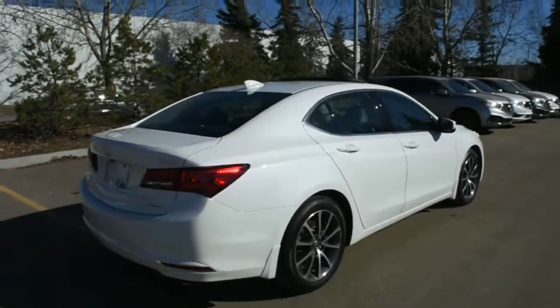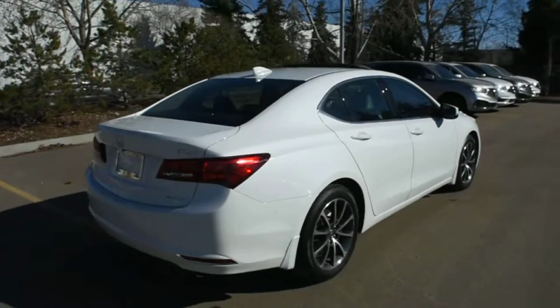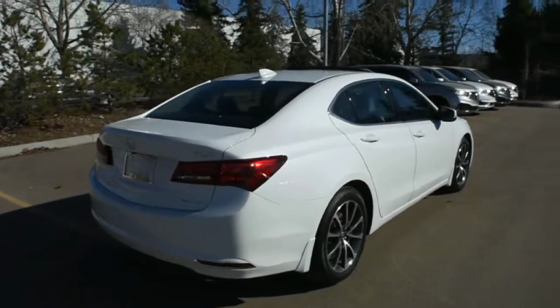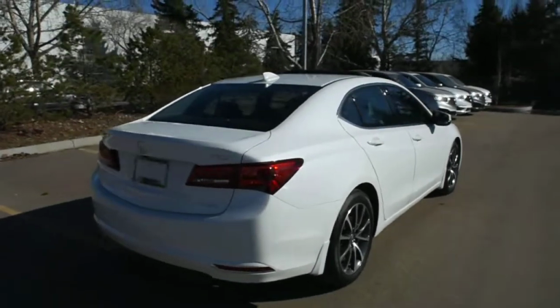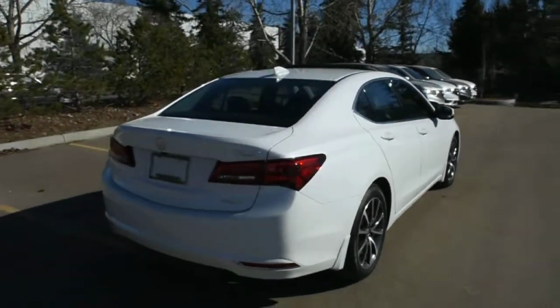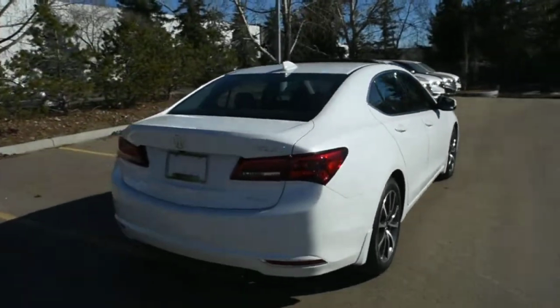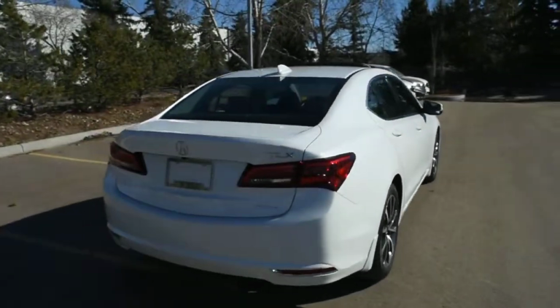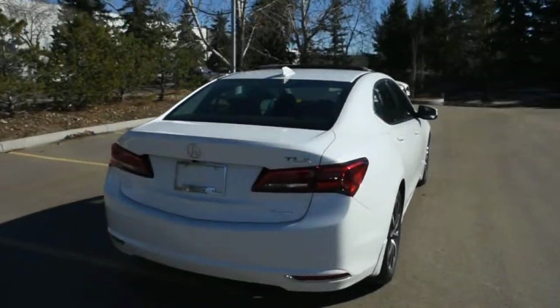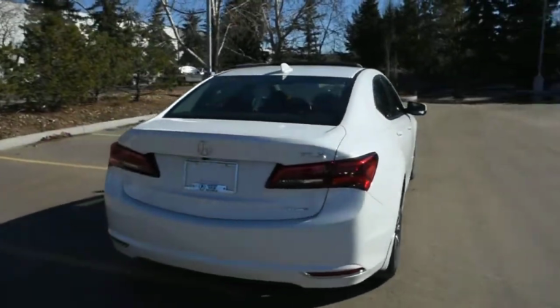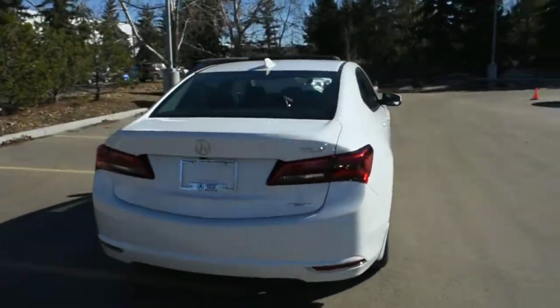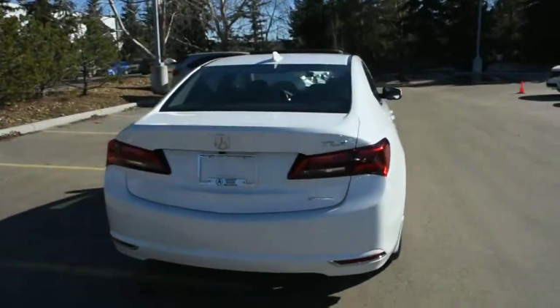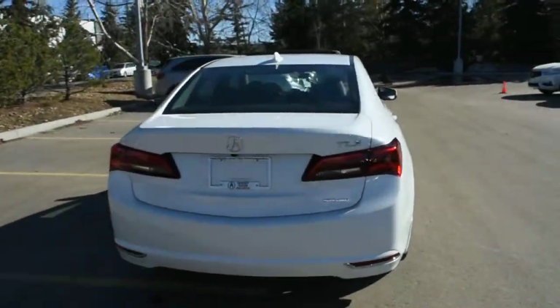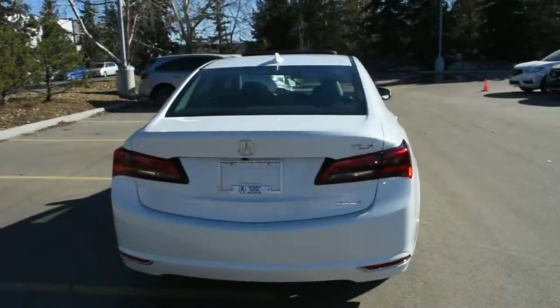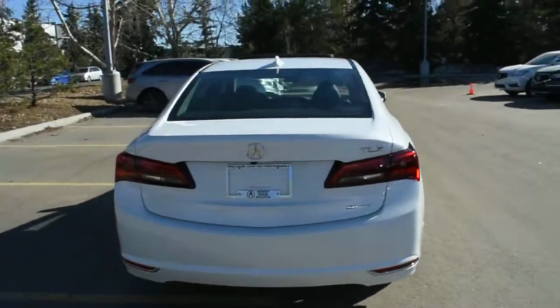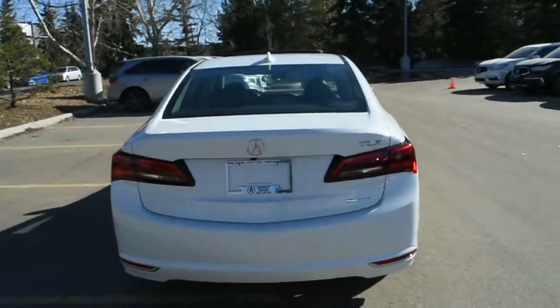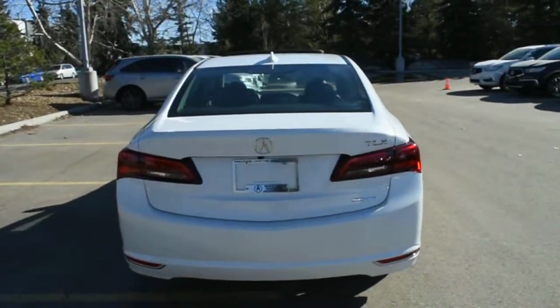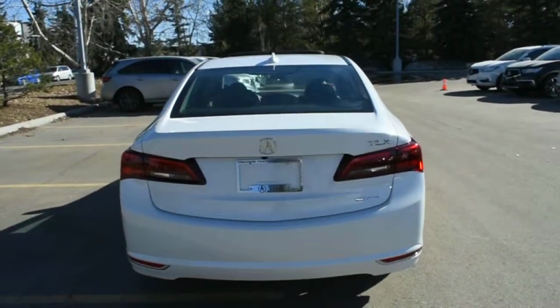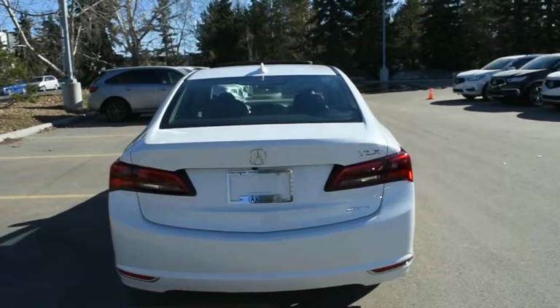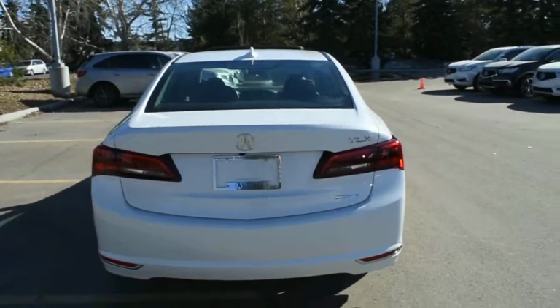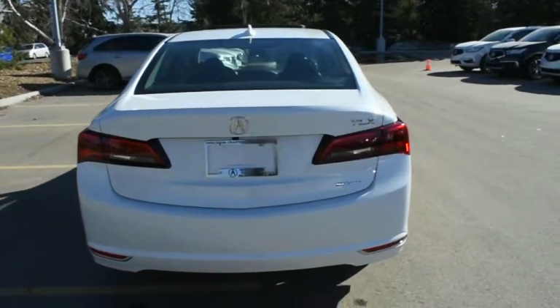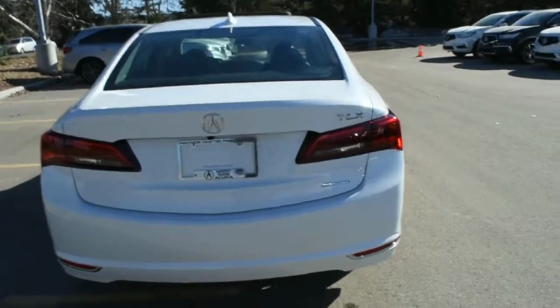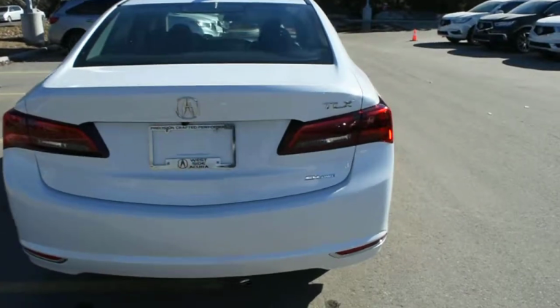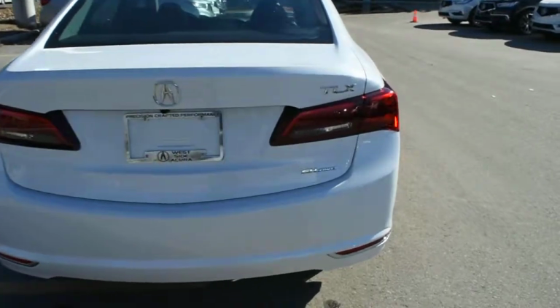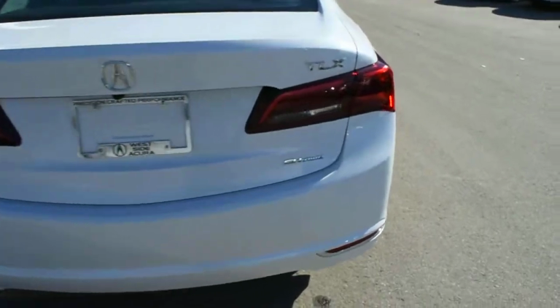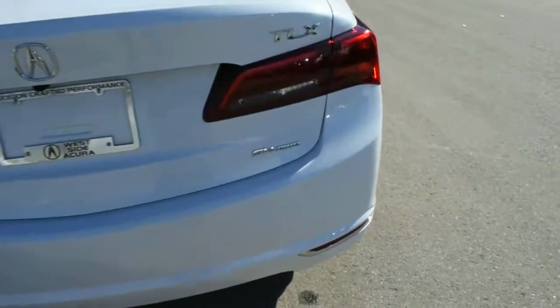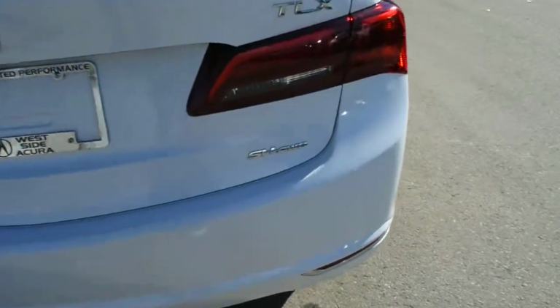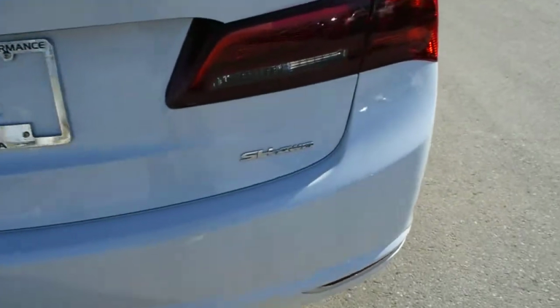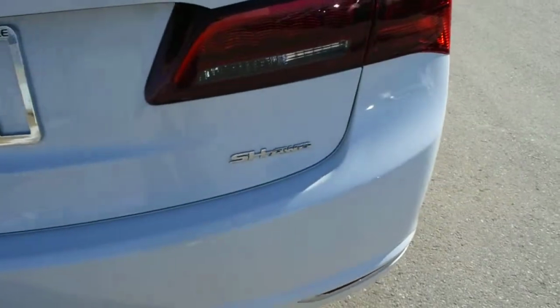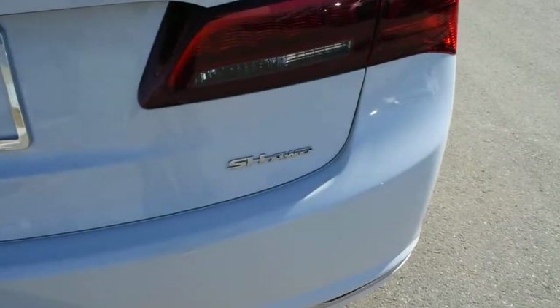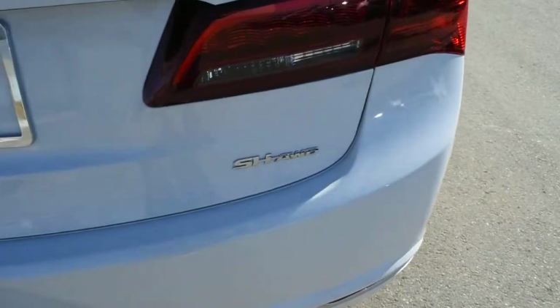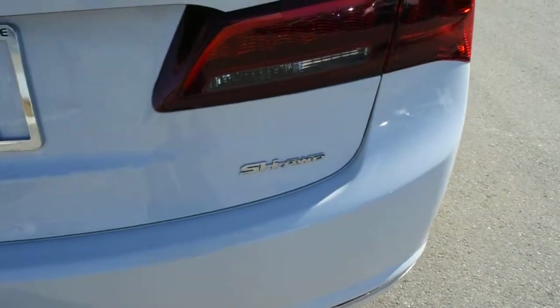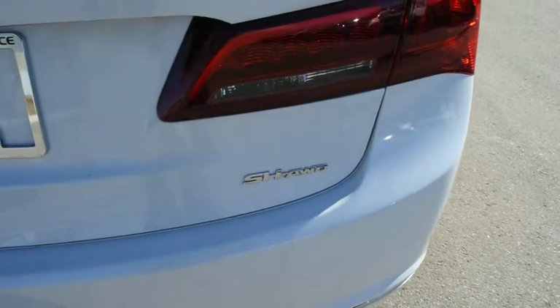Making our way towards the rear, you do have your LED taillight system located just below. This vehicle comes with the Super Handling All-Wheel Drive system.